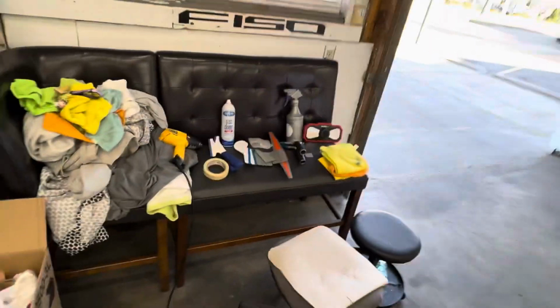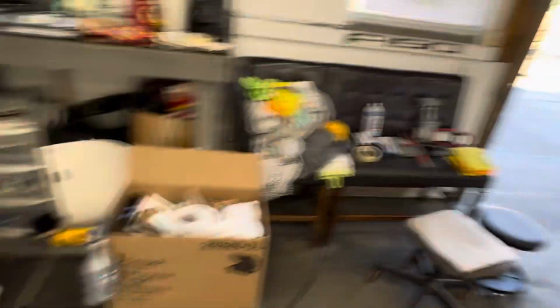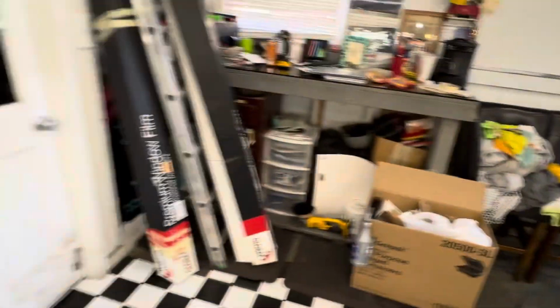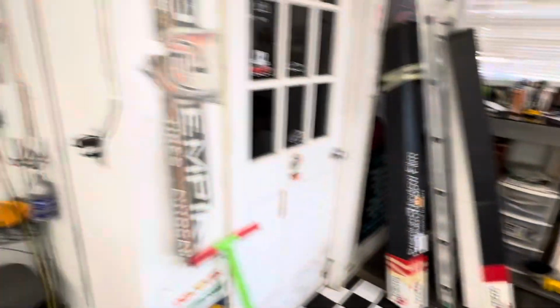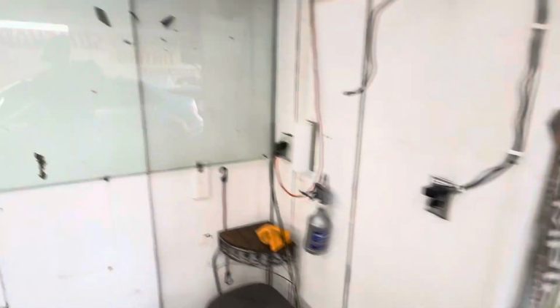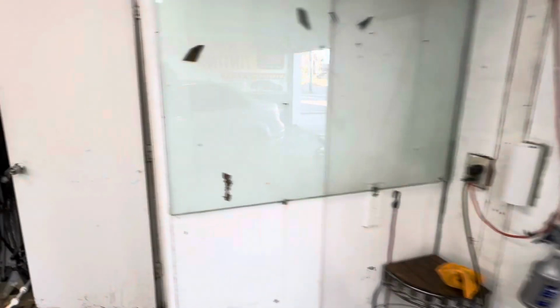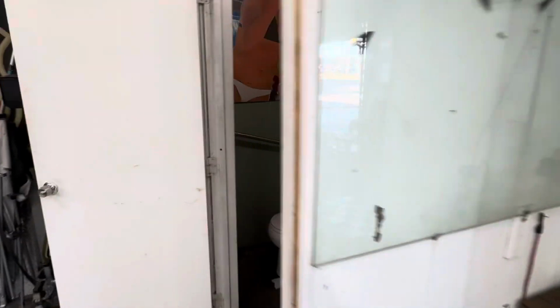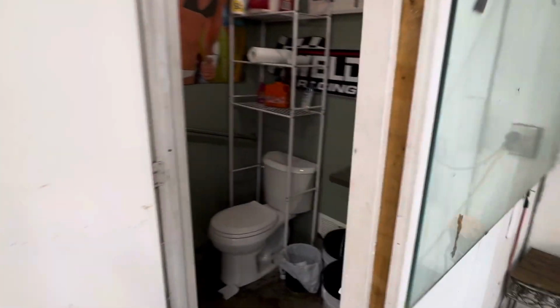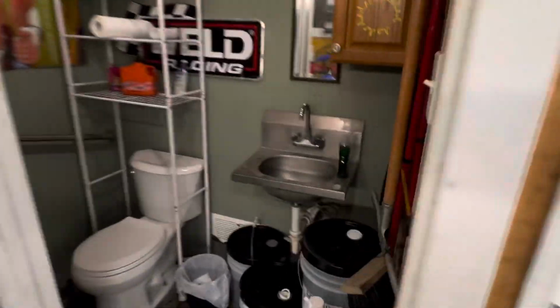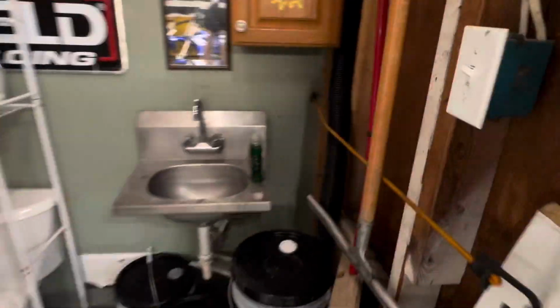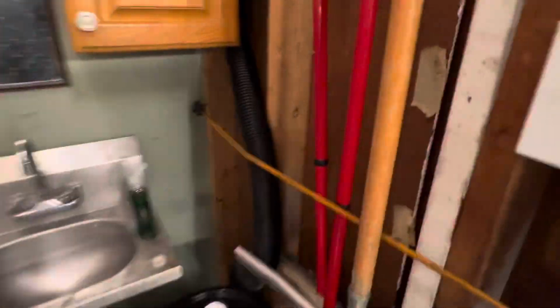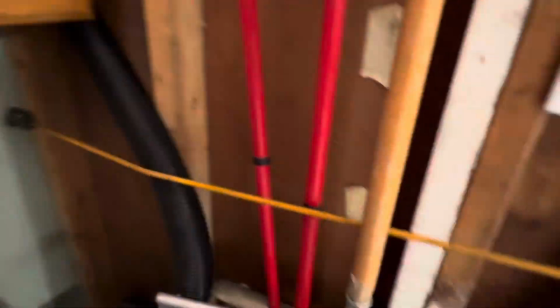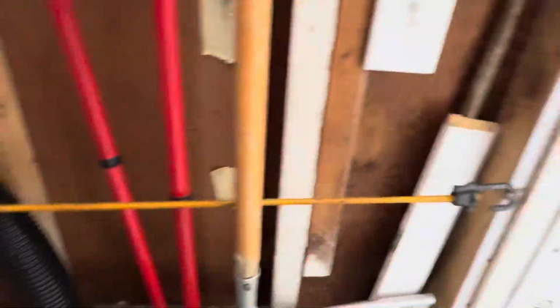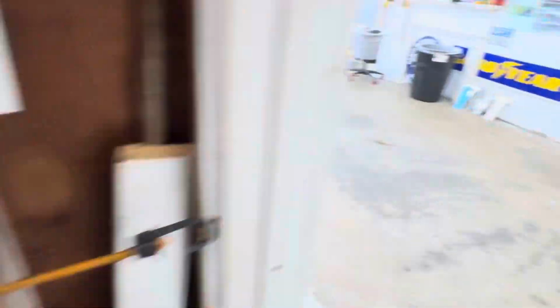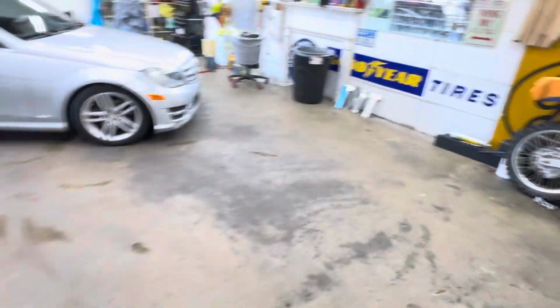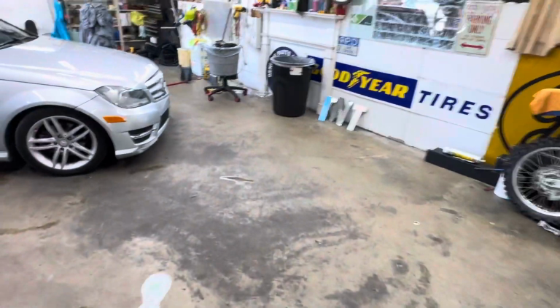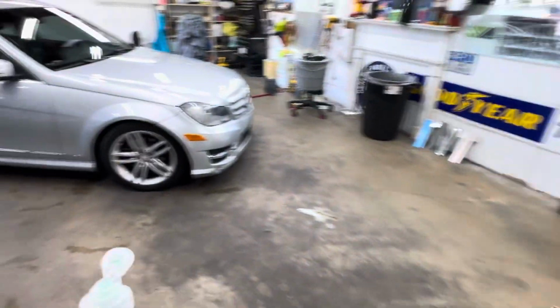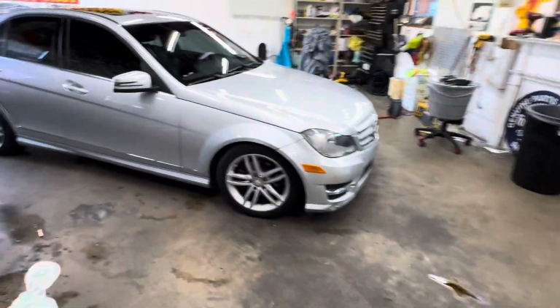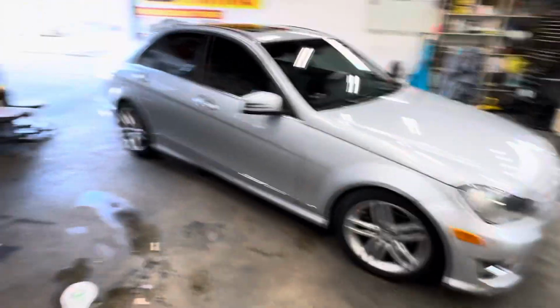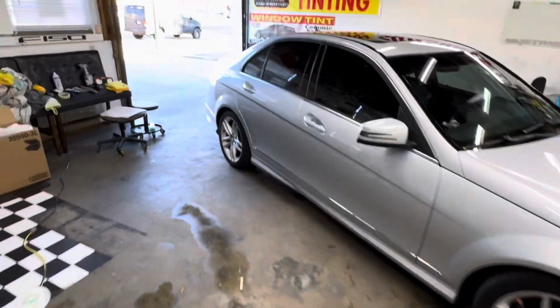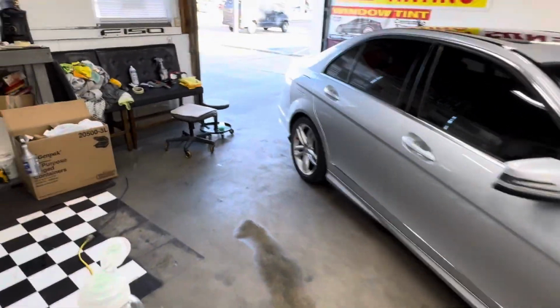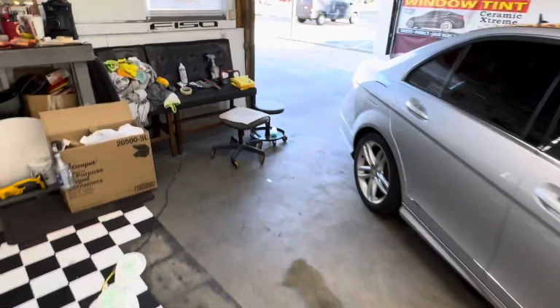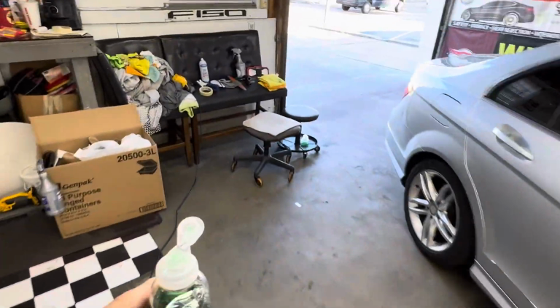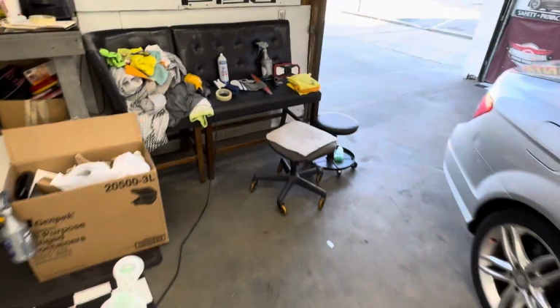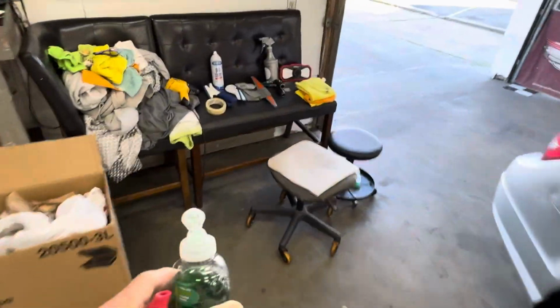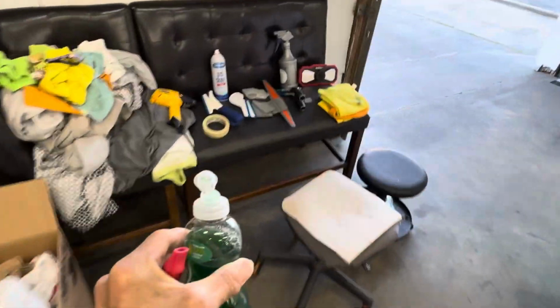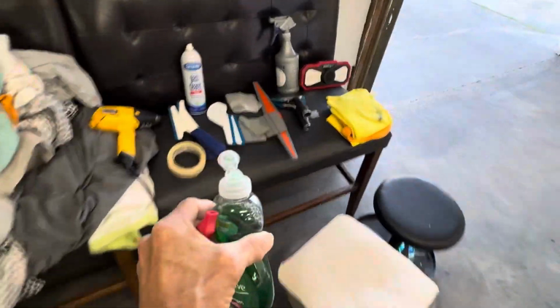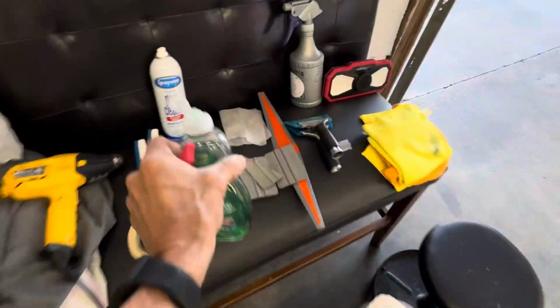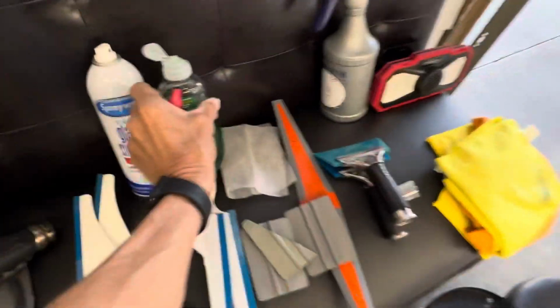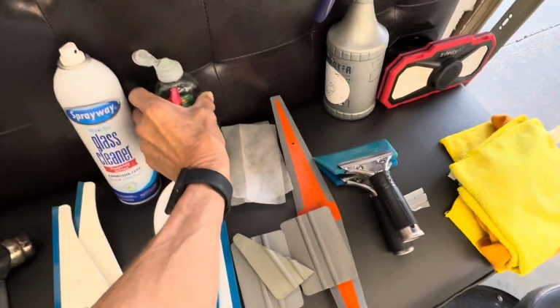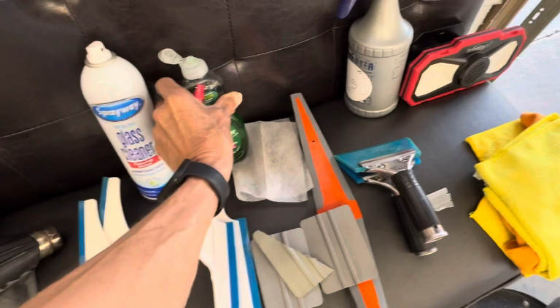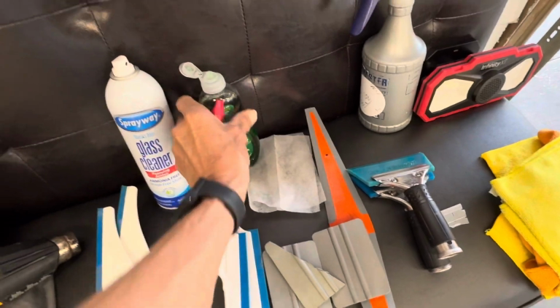I also forgot to get the soap — I like to use Palm Olive. It's just a small shop, but I've been doing it since 1991 and I love it. It's my own personal business and I've been really blessed.